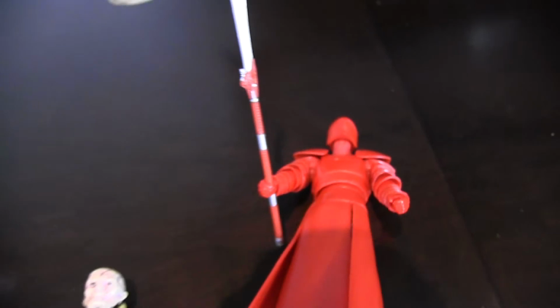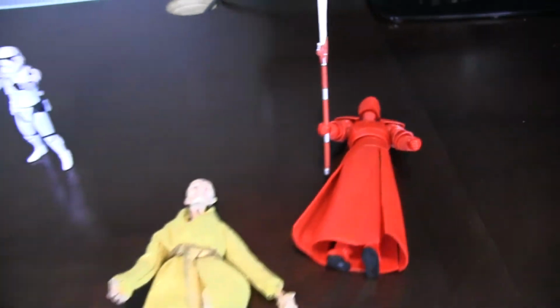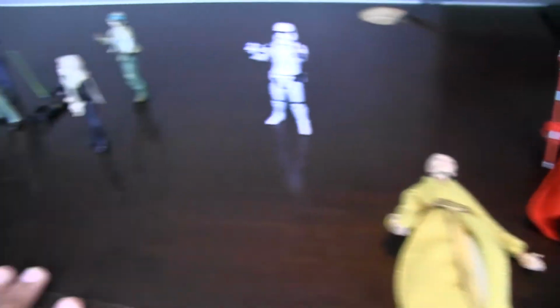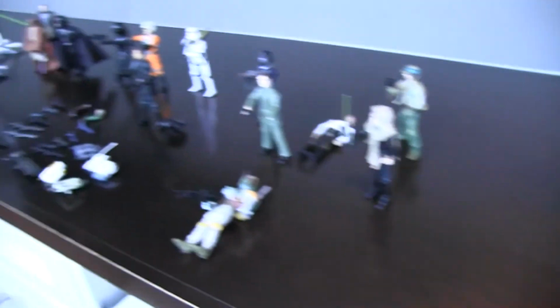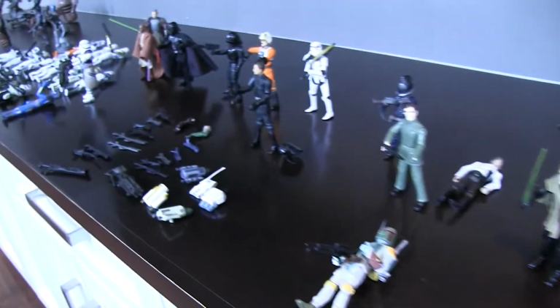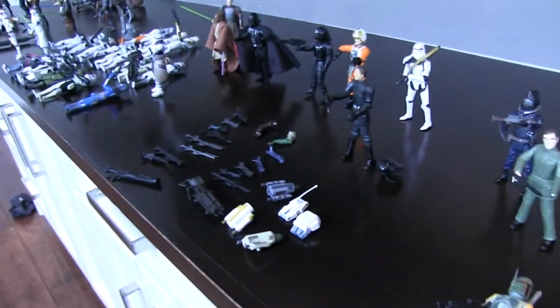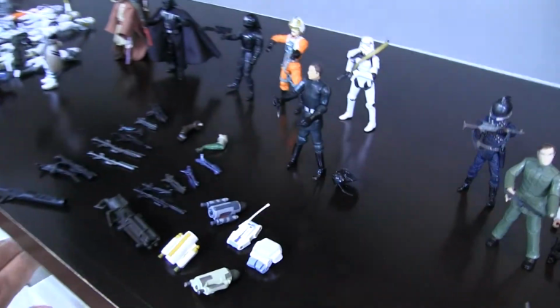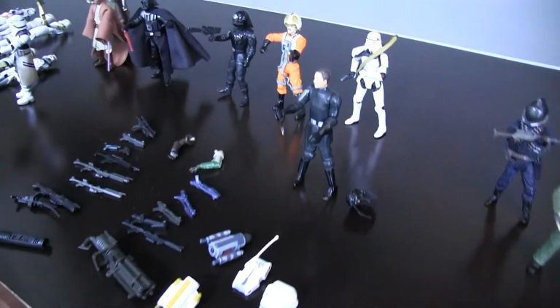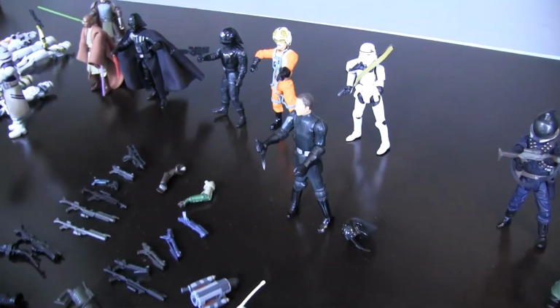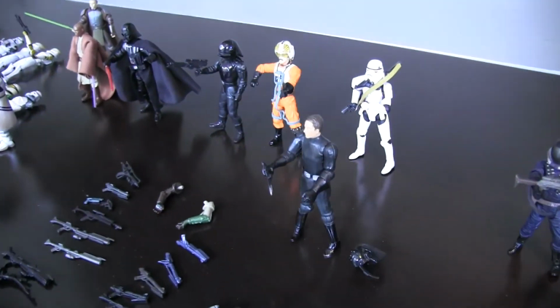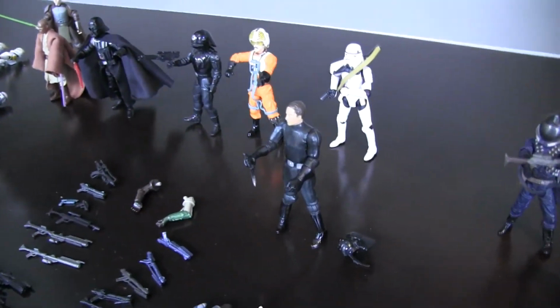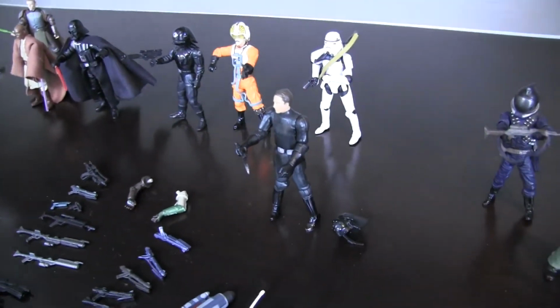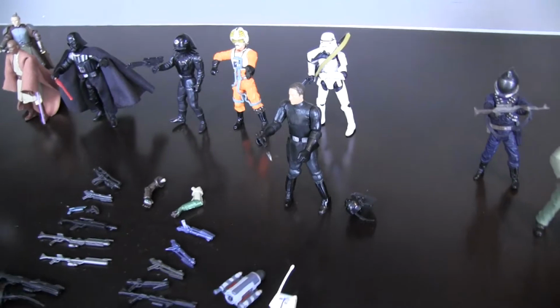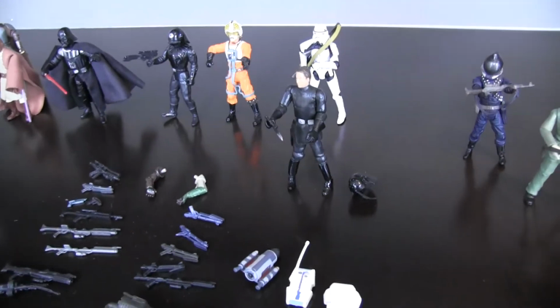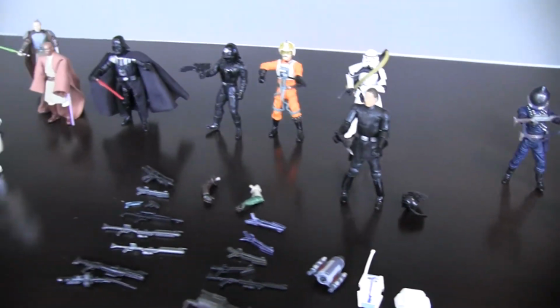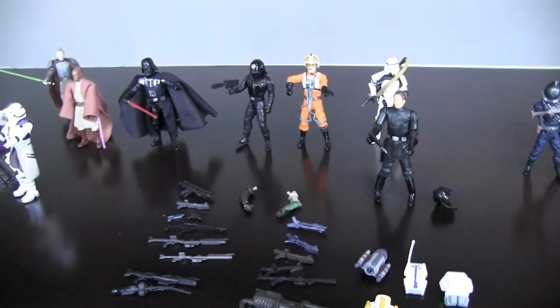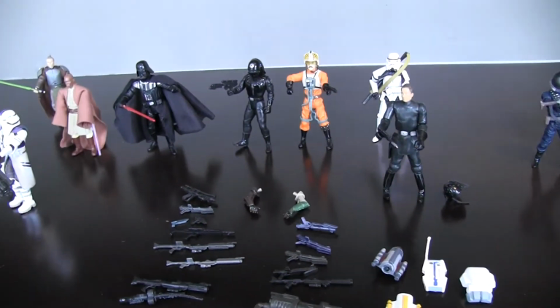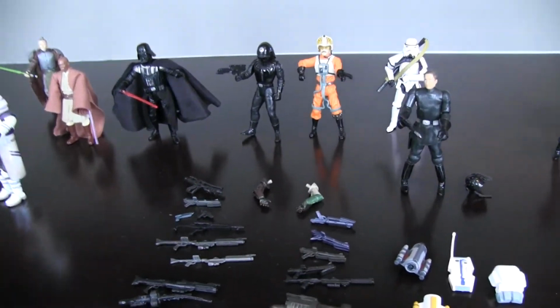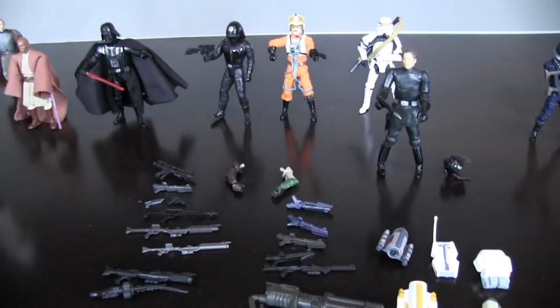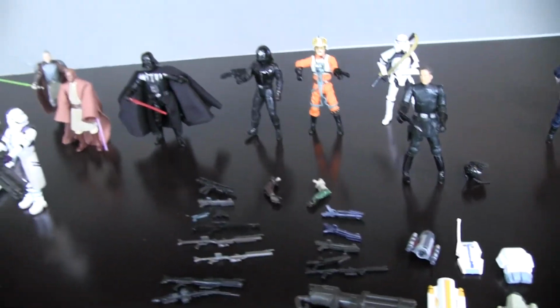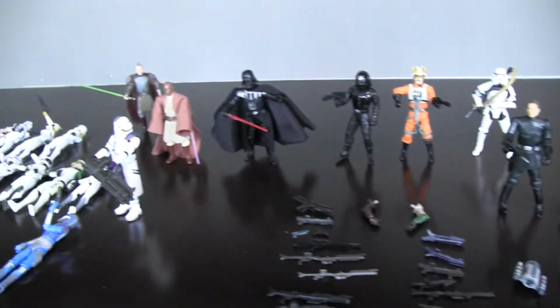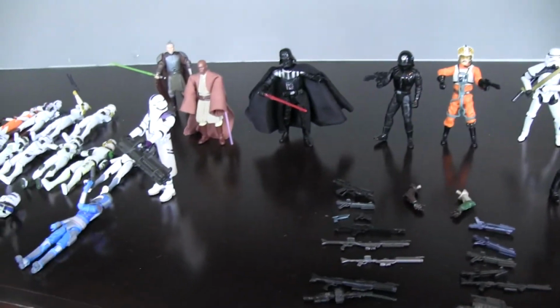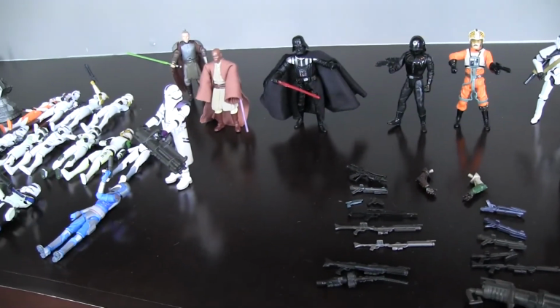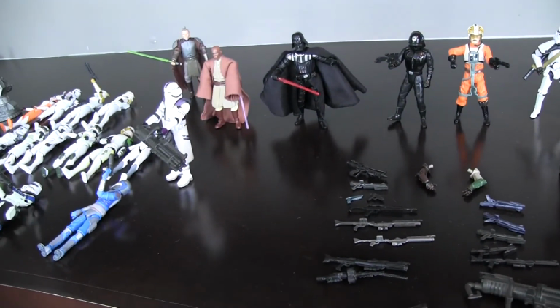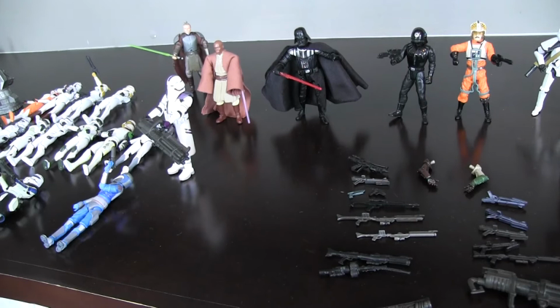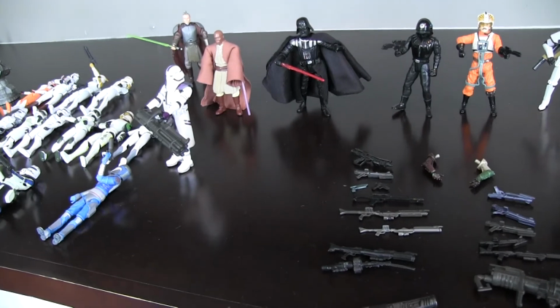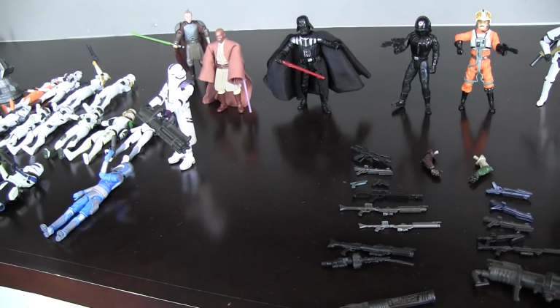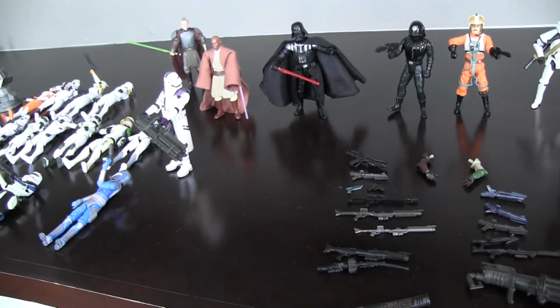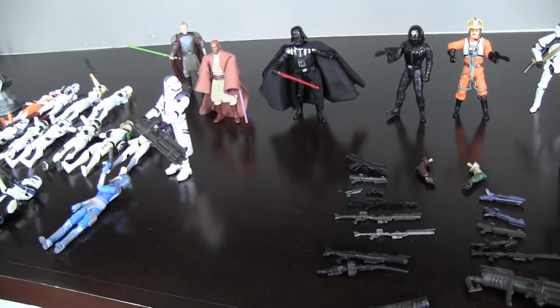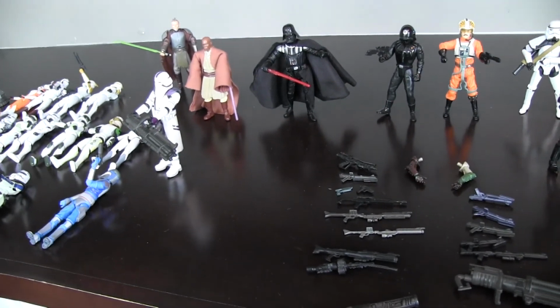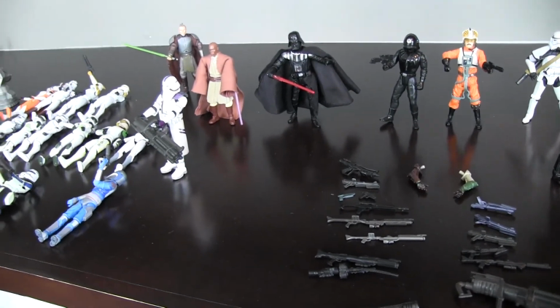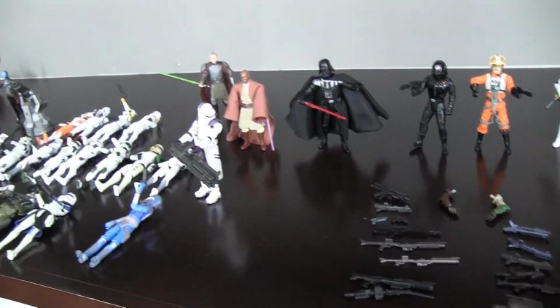And yeah guys, that's my collection! Hope you guys enjoyed this video. Let me know which of these action figures are your favorite, or if you have any in your own collection that are cool as well. Hope you guys enjoyed this video — thanks for watching!